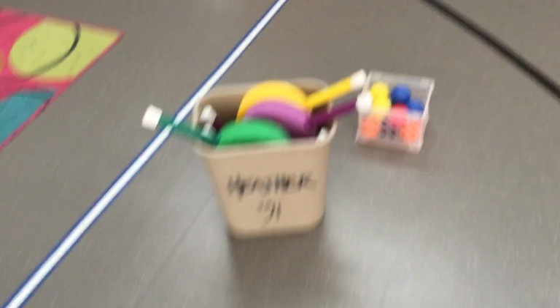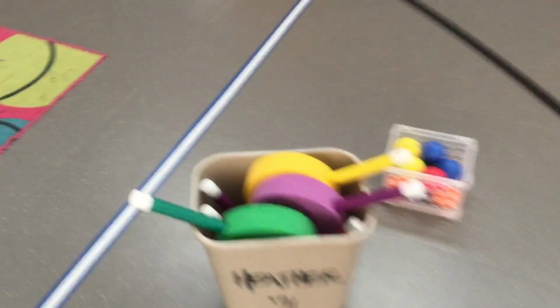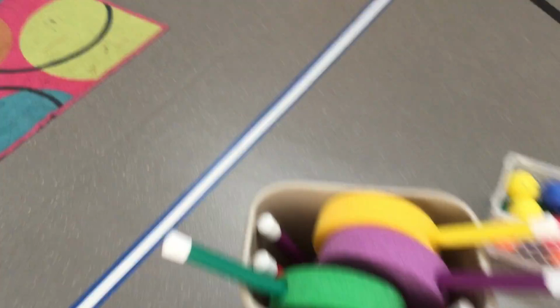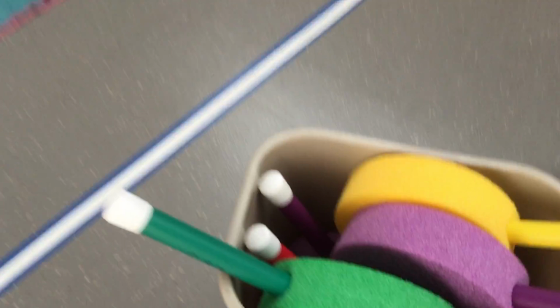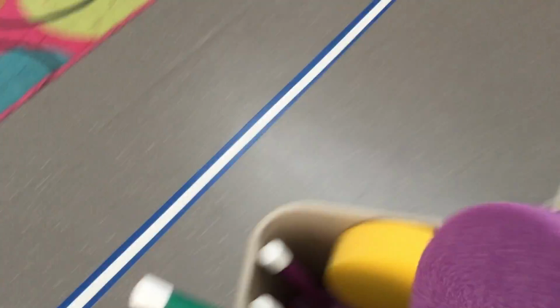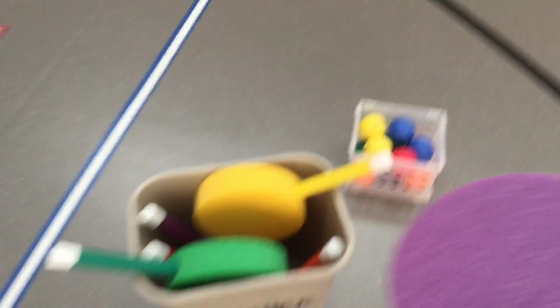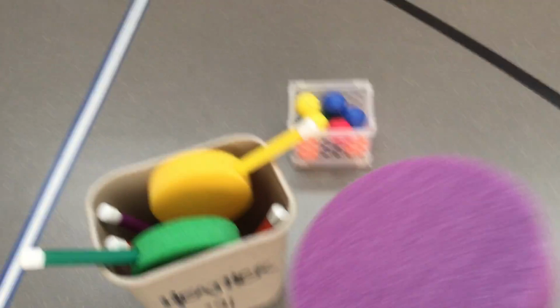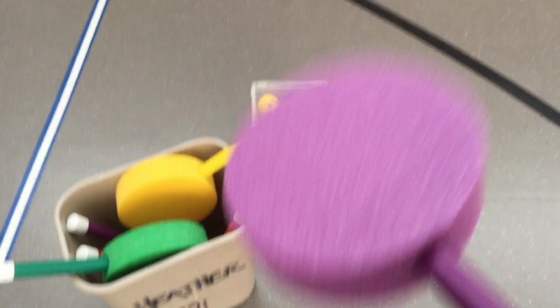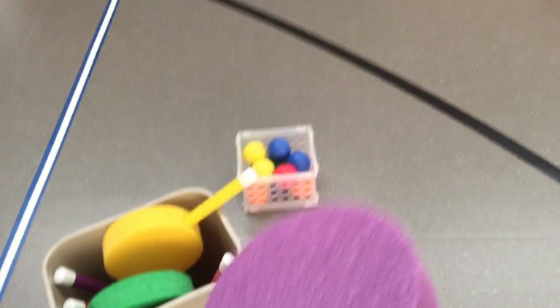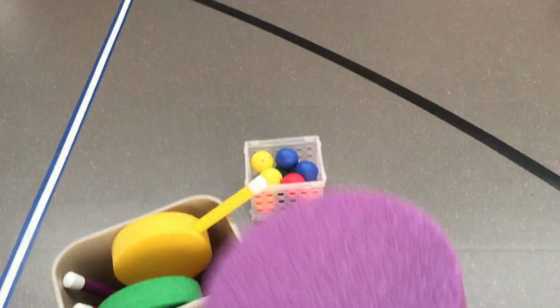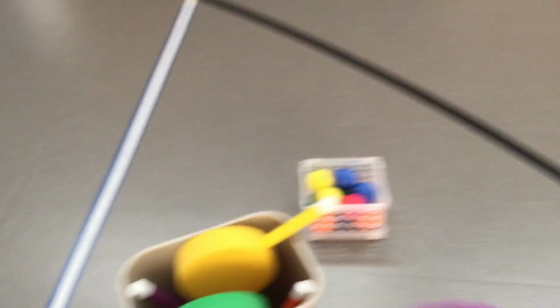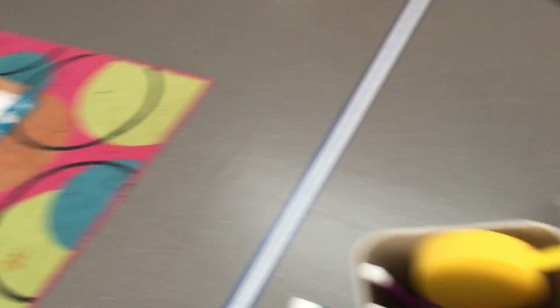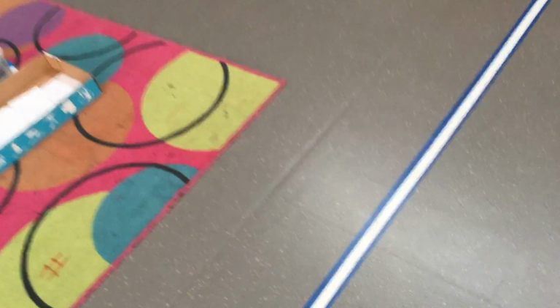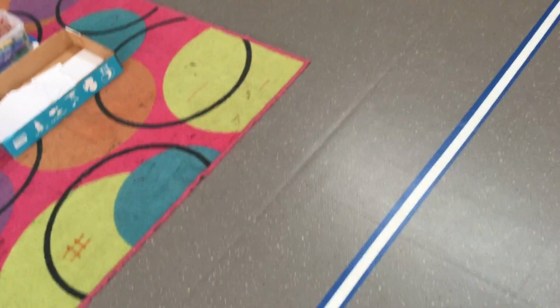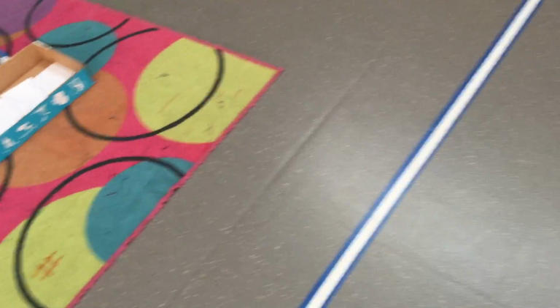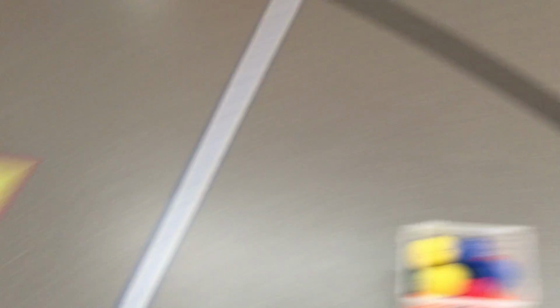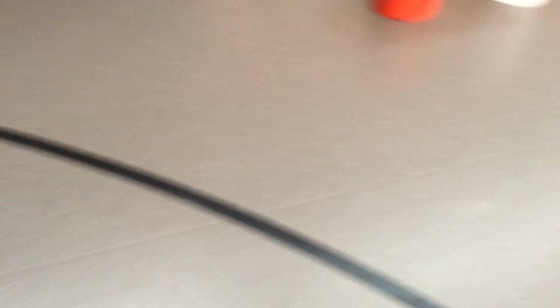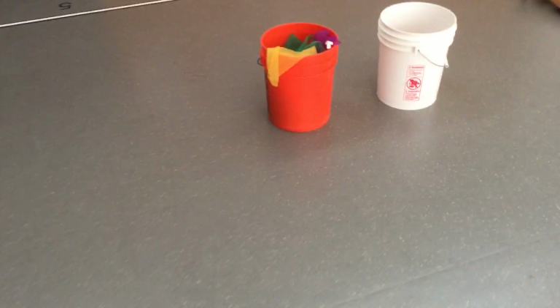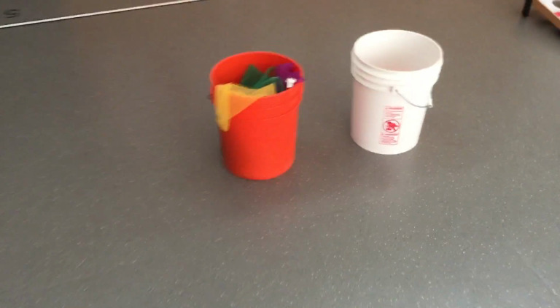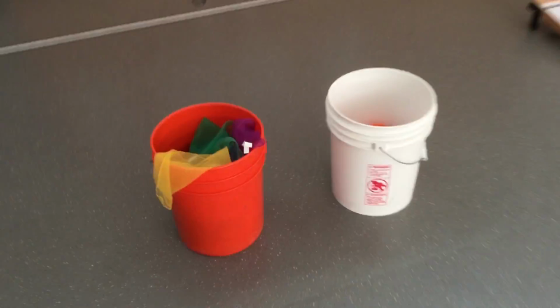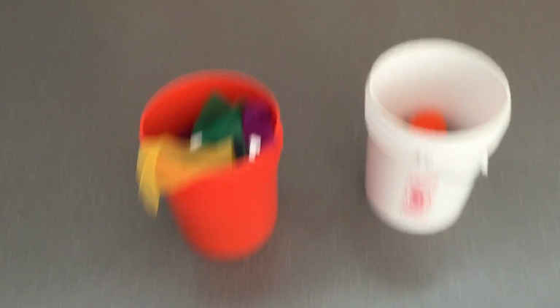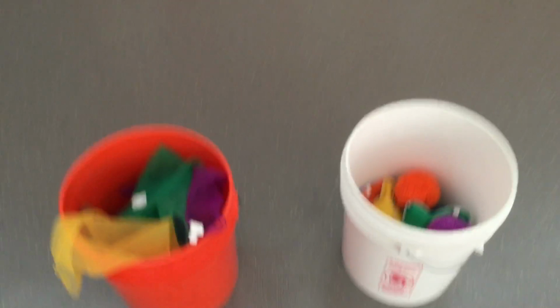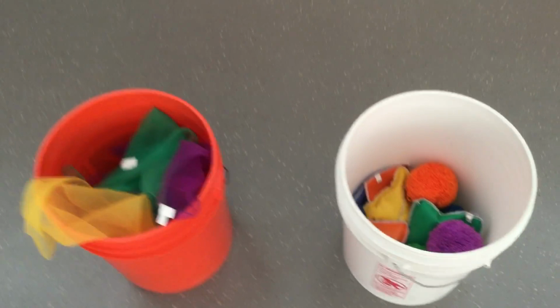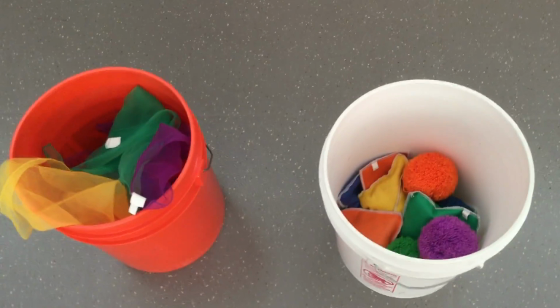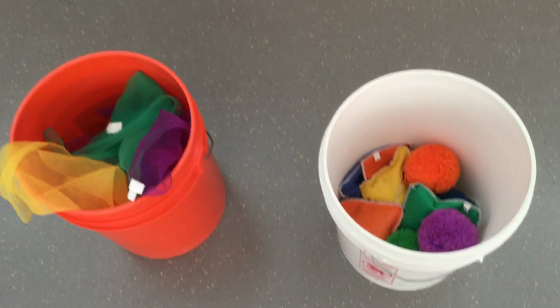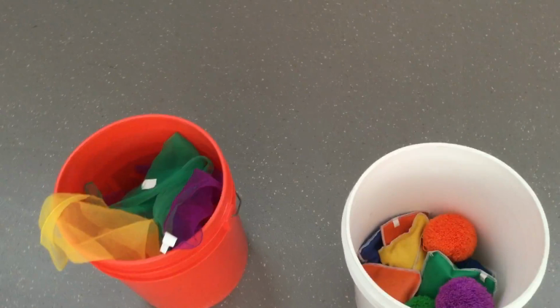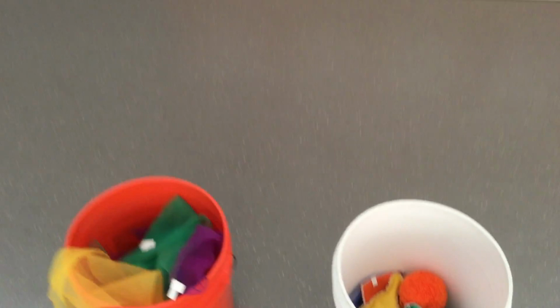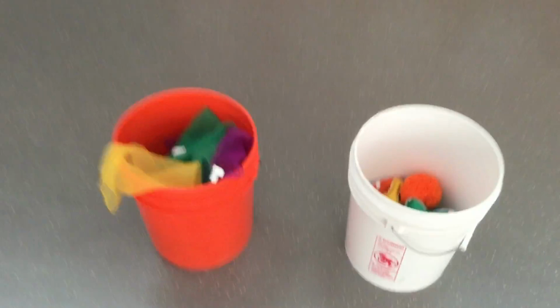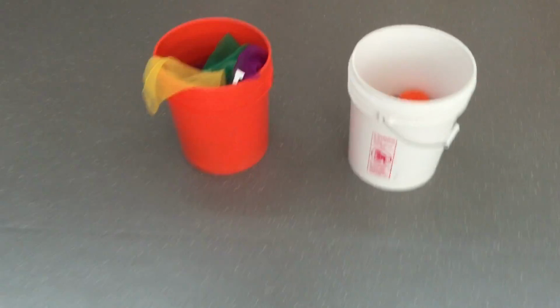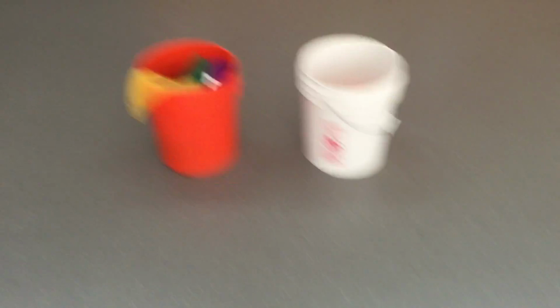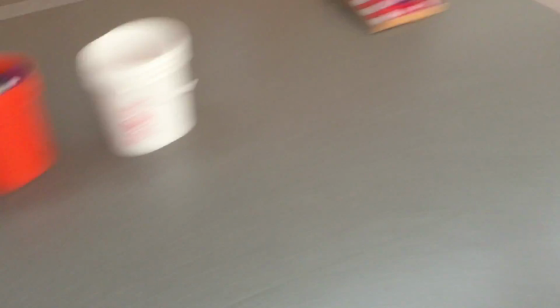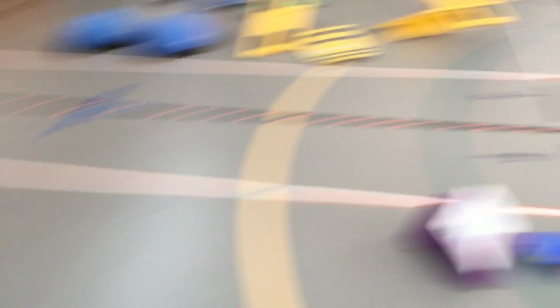You can grab a paddle and a ball and practice bouncing it — how many bounces can you do? We've got some stuff for you to juggle with: some scarves, some balls, some bean bags. So have fun with that.